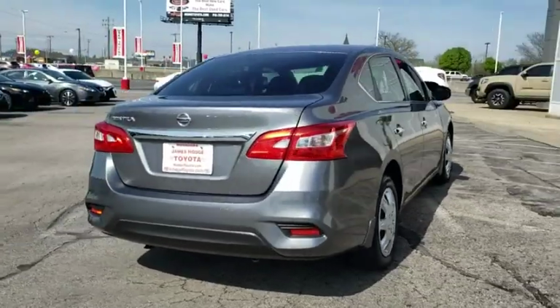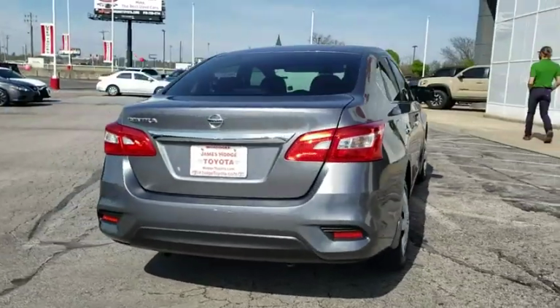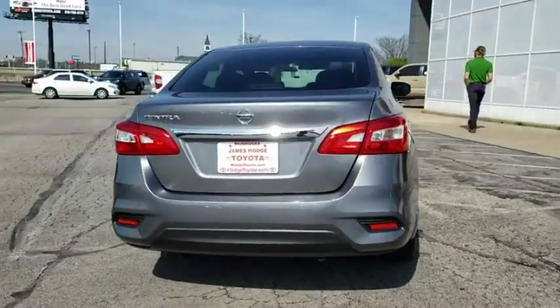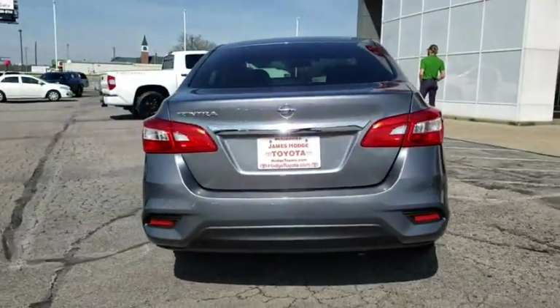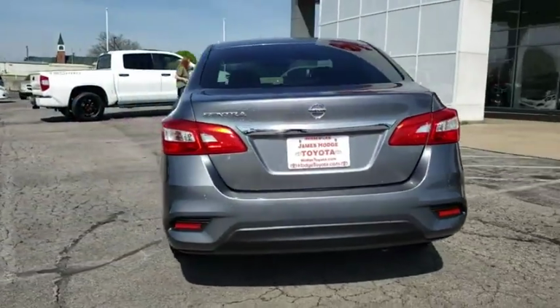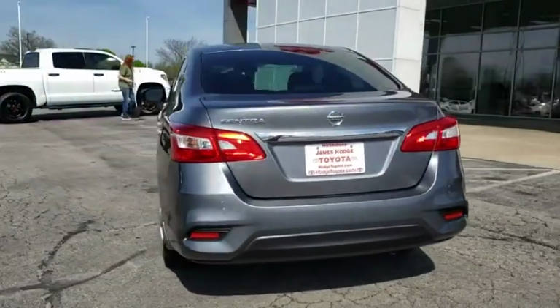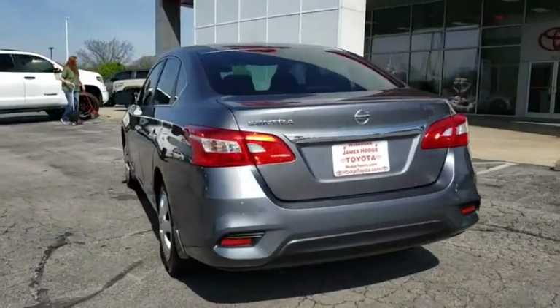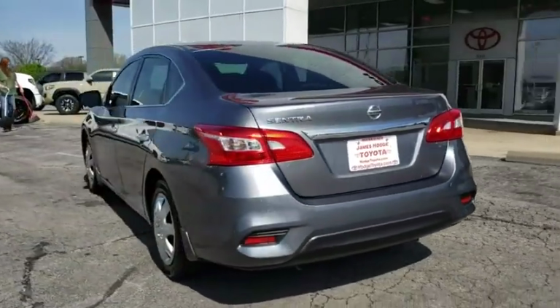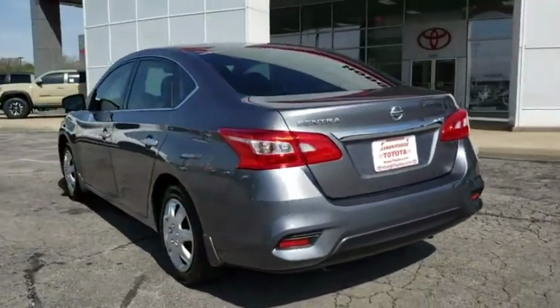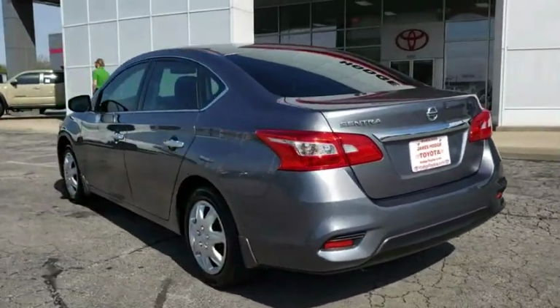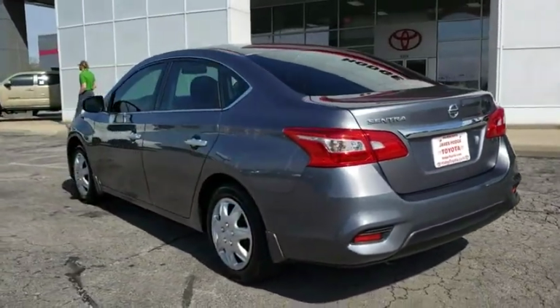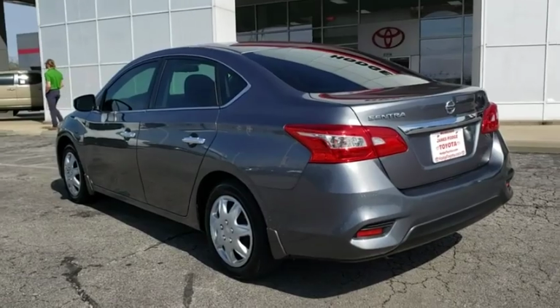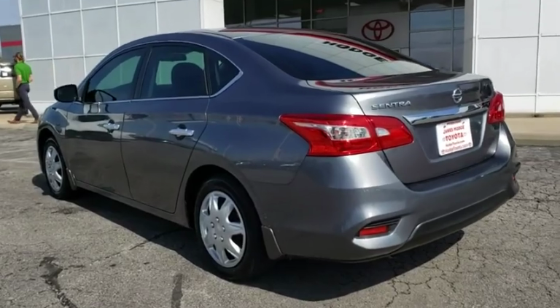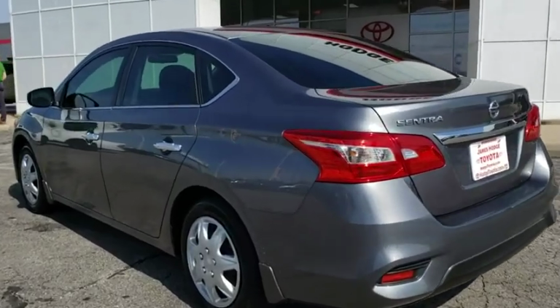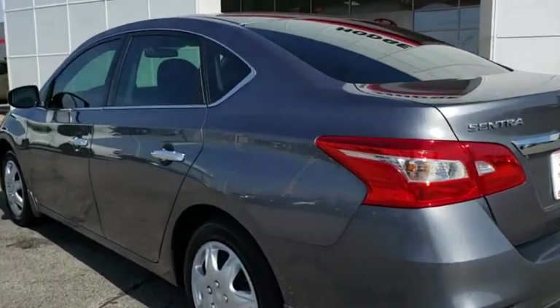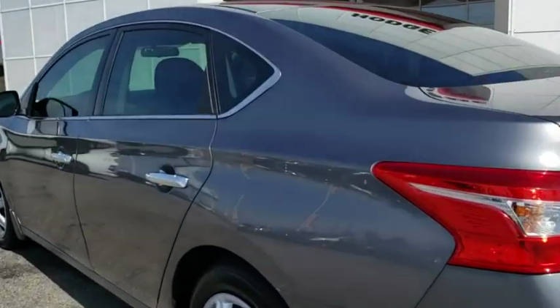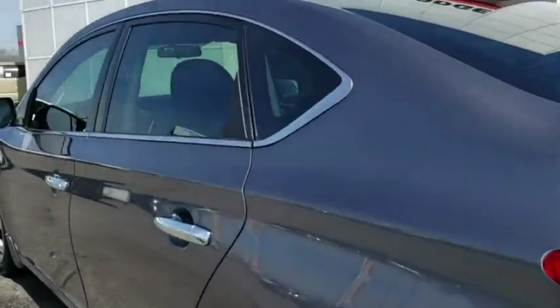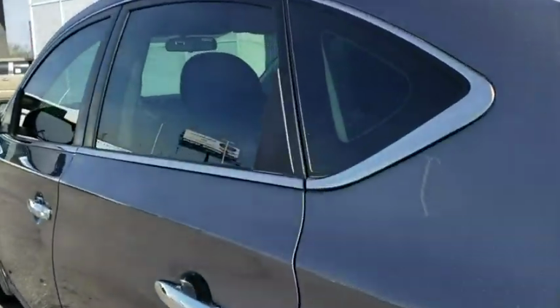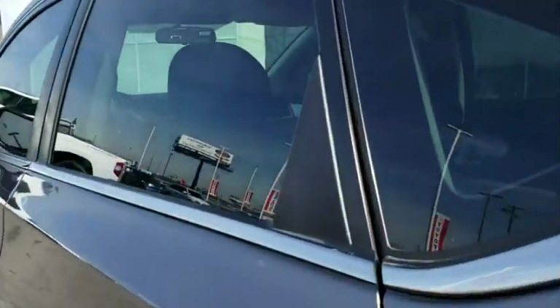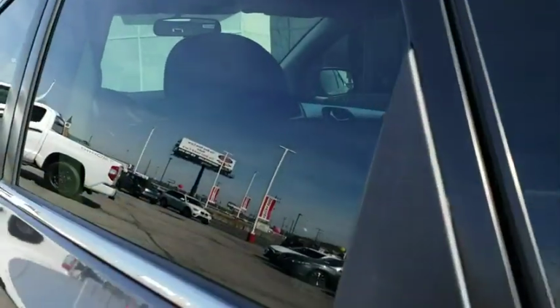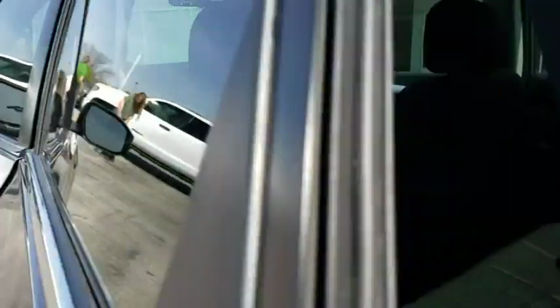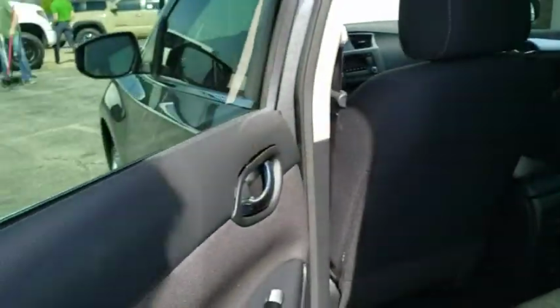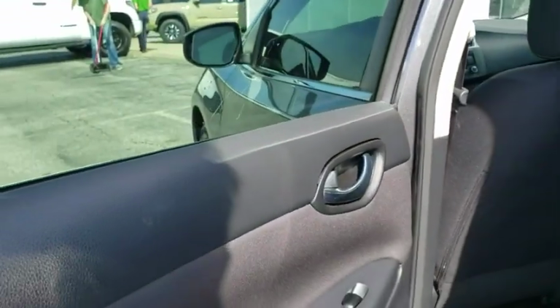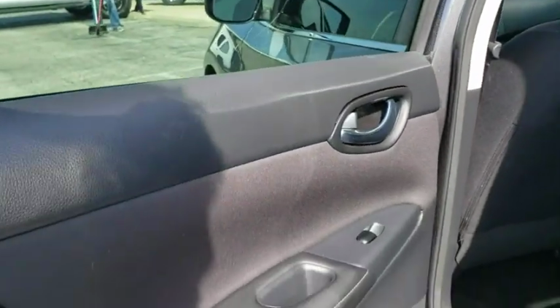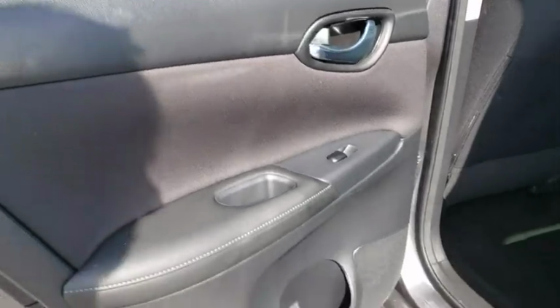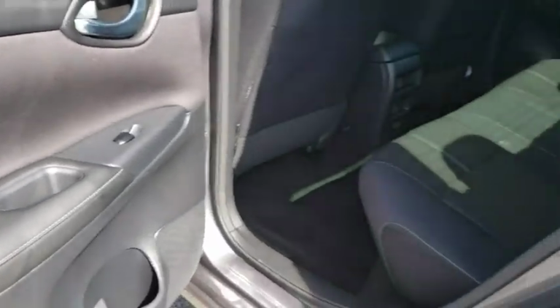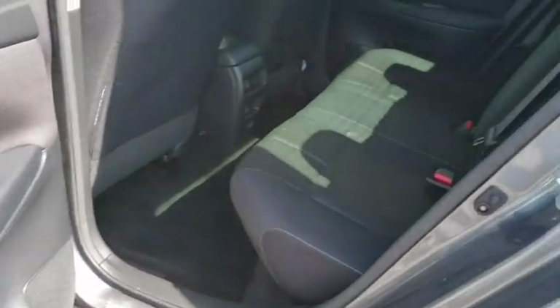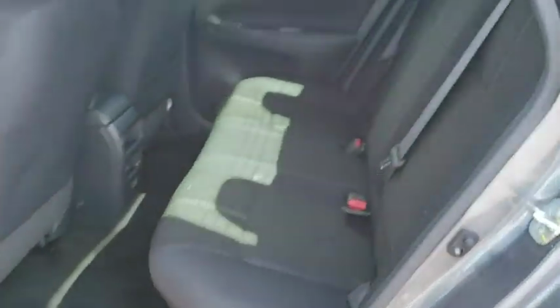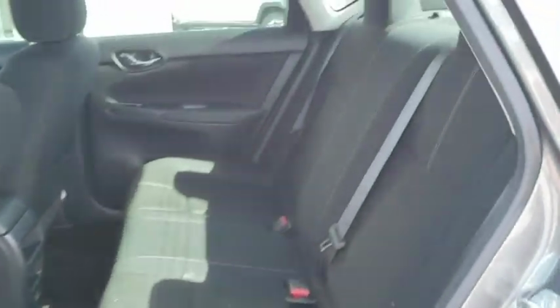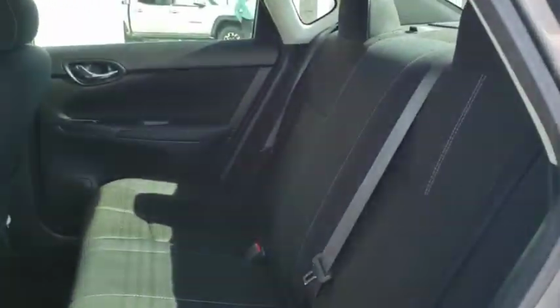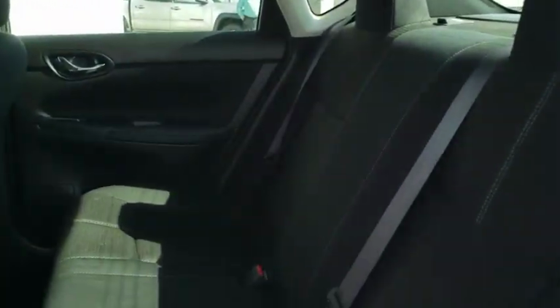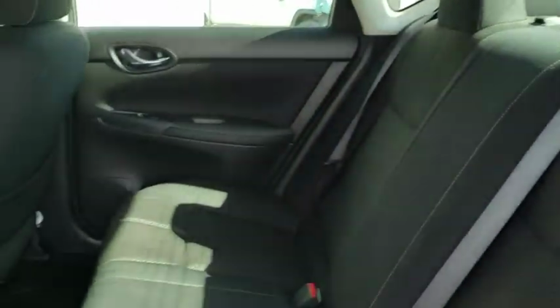Here are some of this vehicle's great options: keyless entry, backup camera, traction control, Bluetooth, dual airbags, power steering, AM-FM stereo with CD player, rear window defroster.